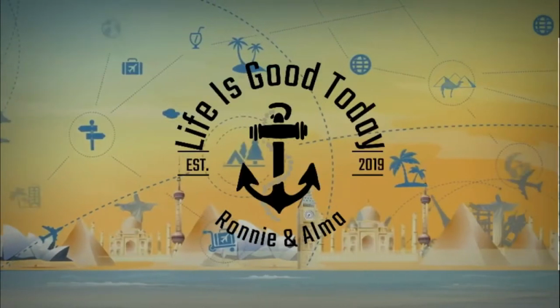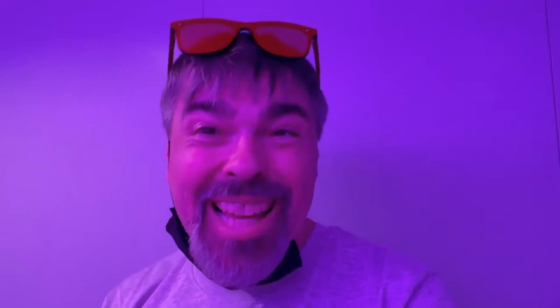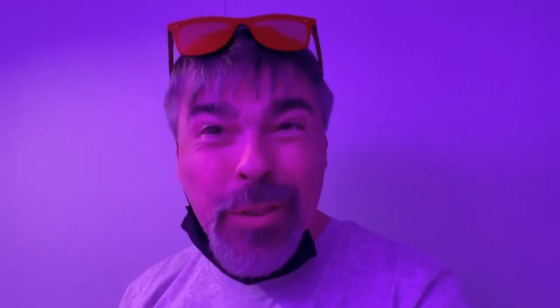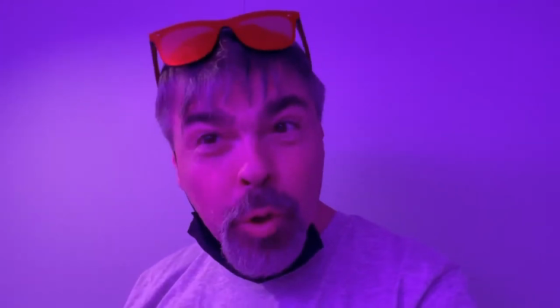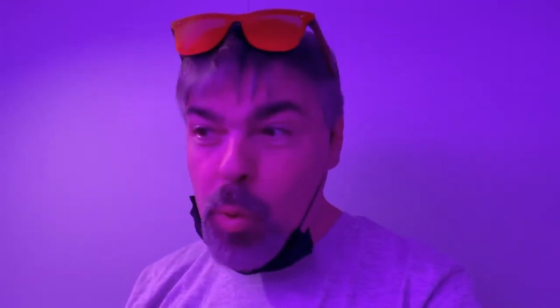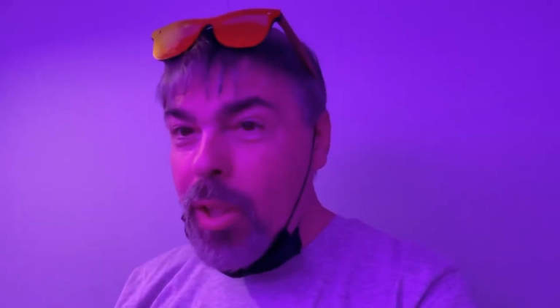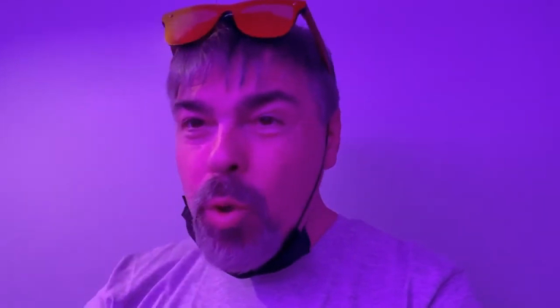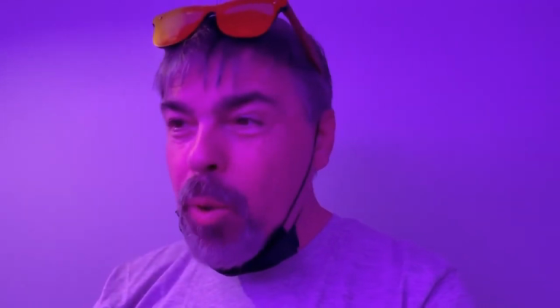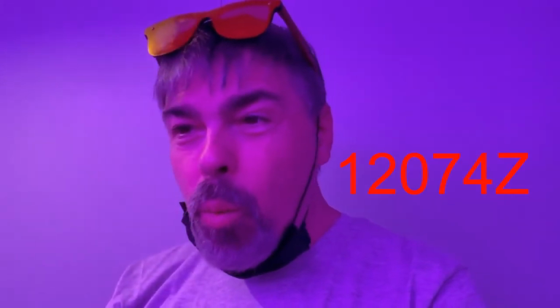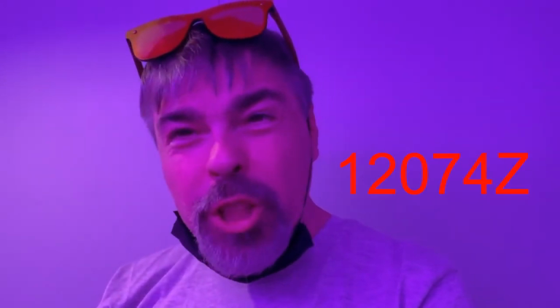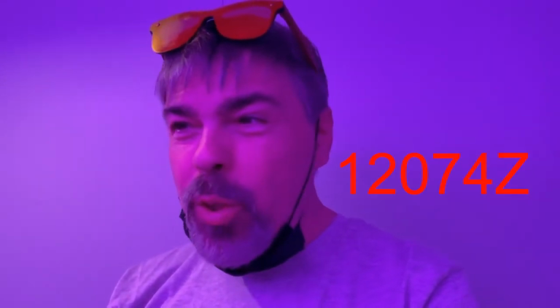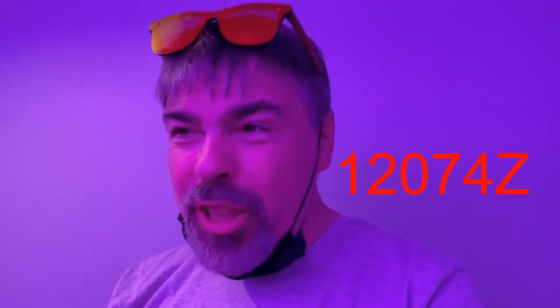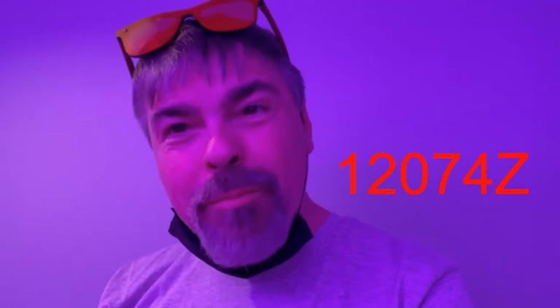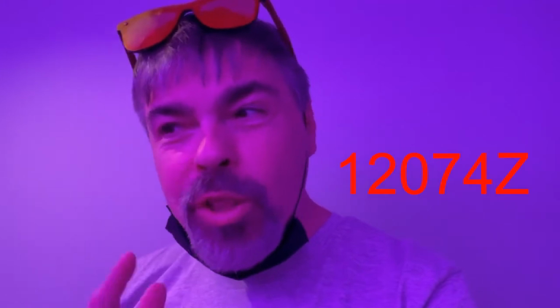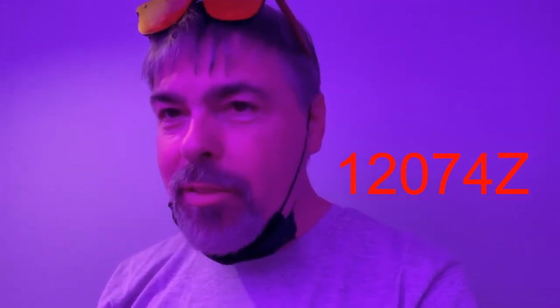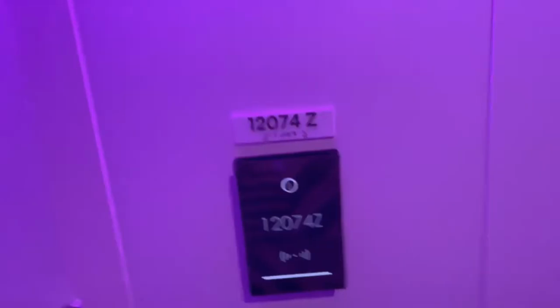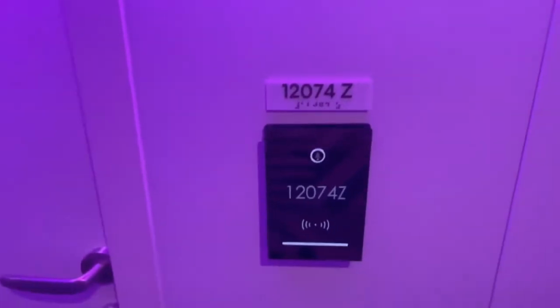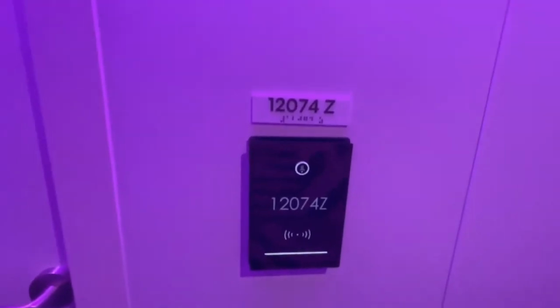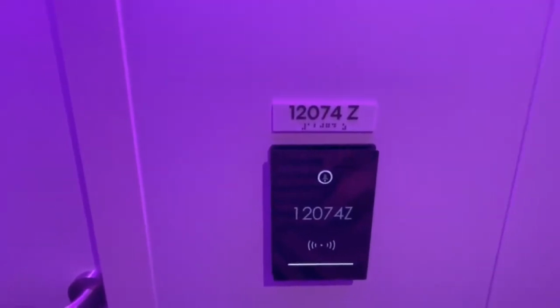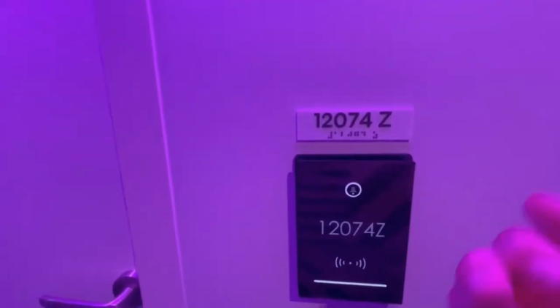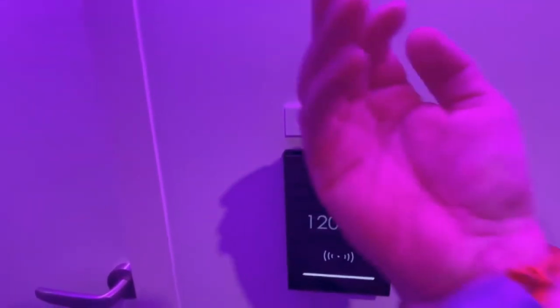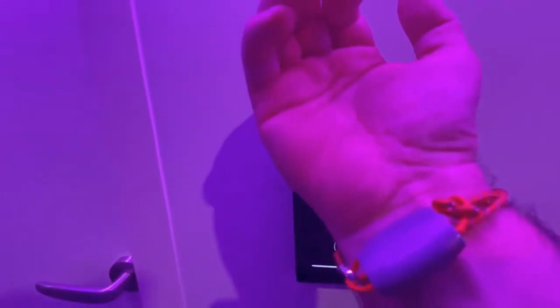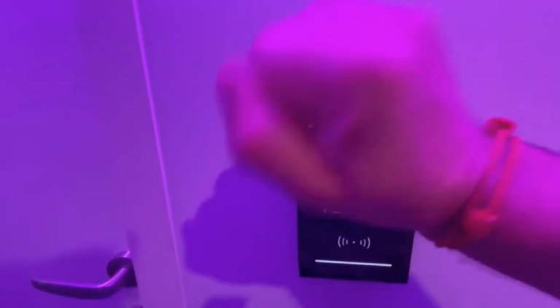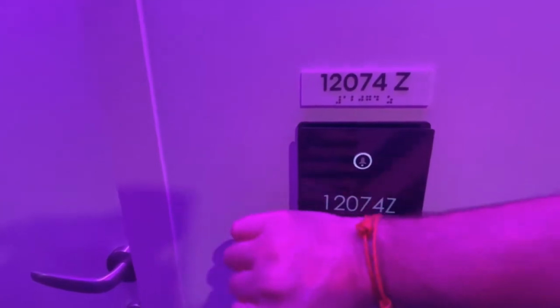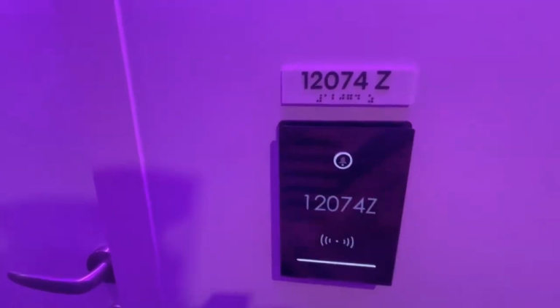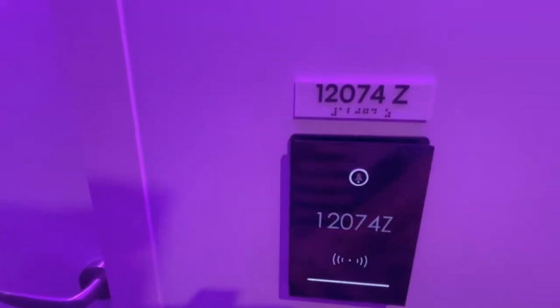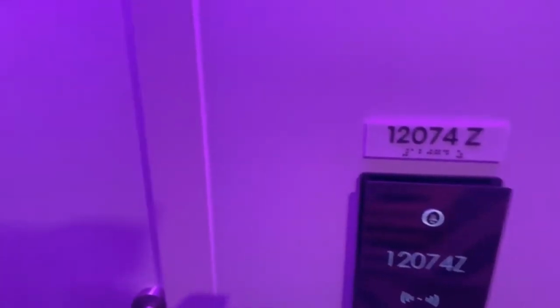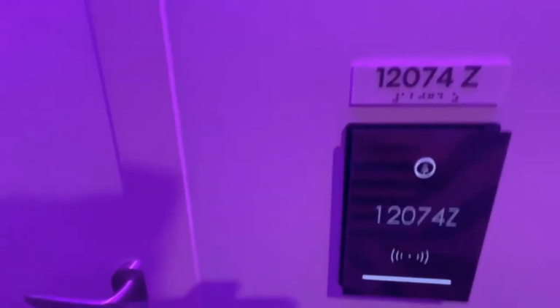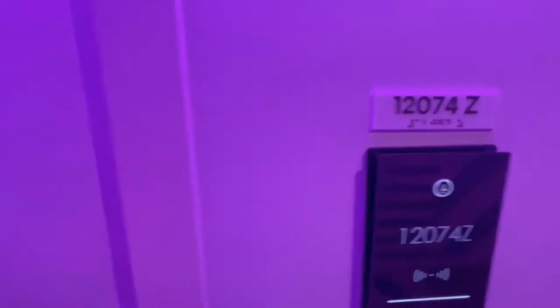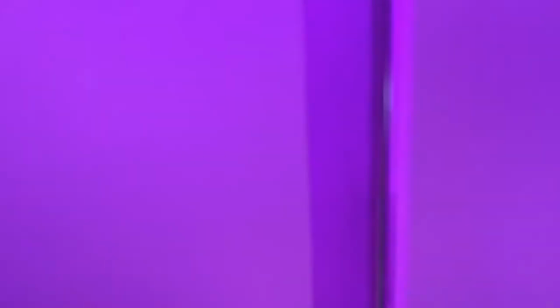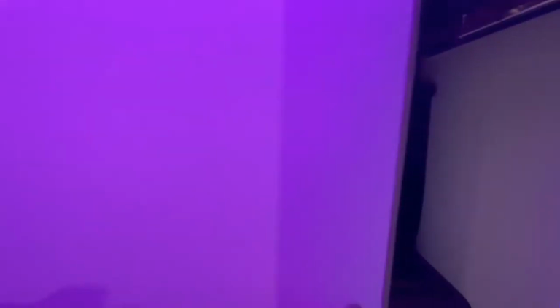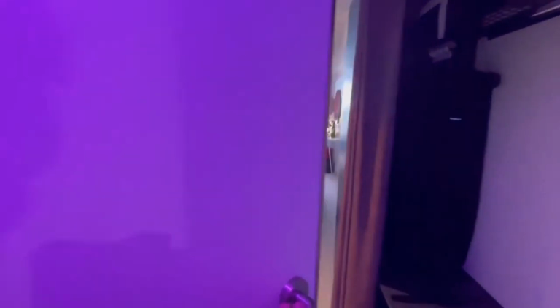Okay guys, let's do our room tour — room number 12074Z. To open the door, you take your little bracelet, put it there, it unlocks the door, and you go on into your room.